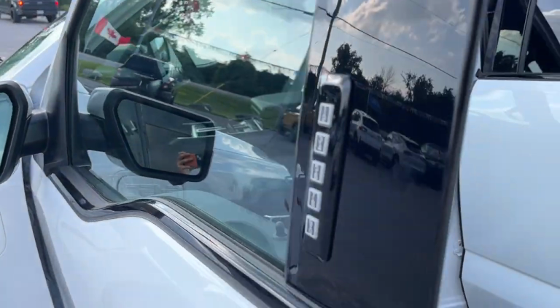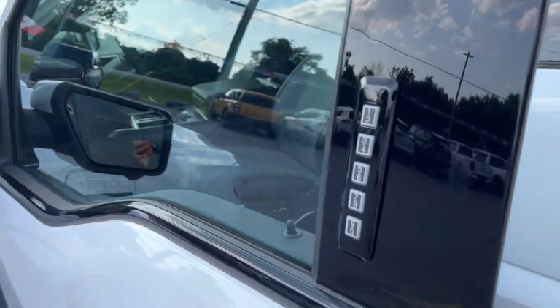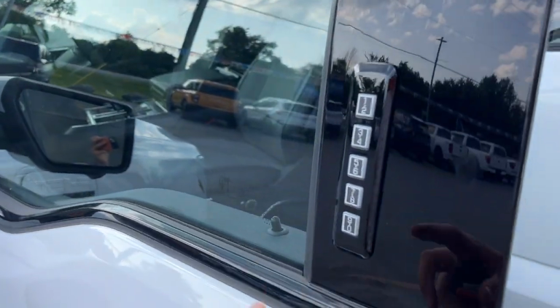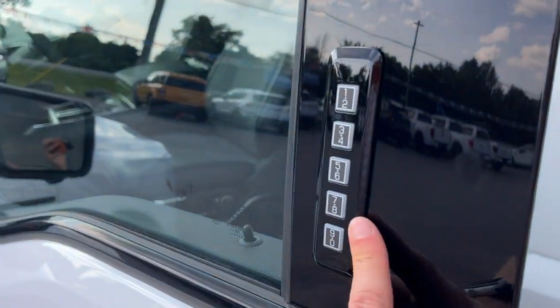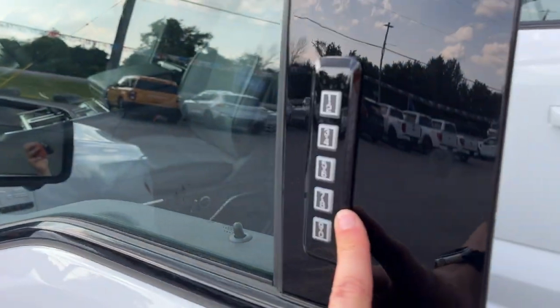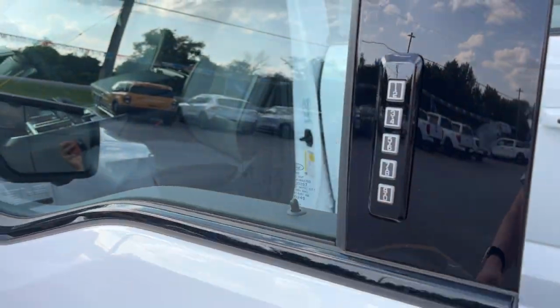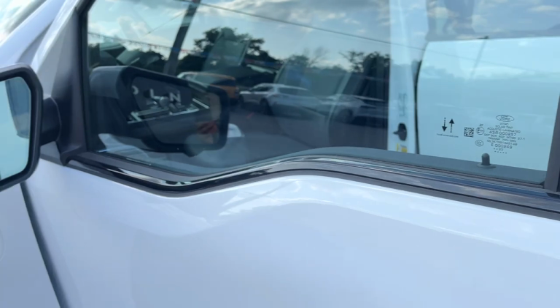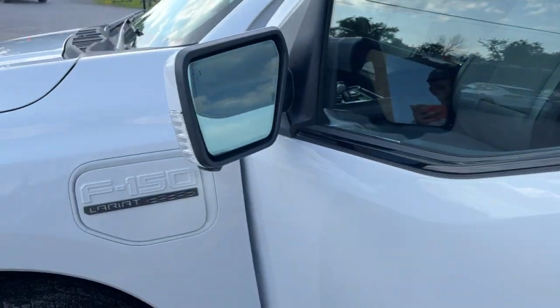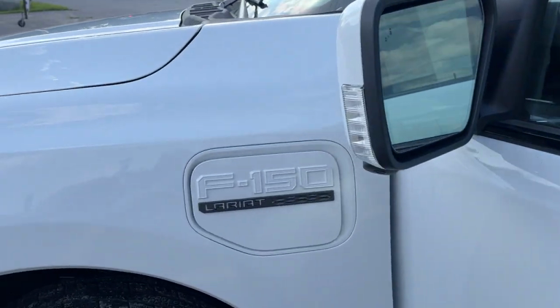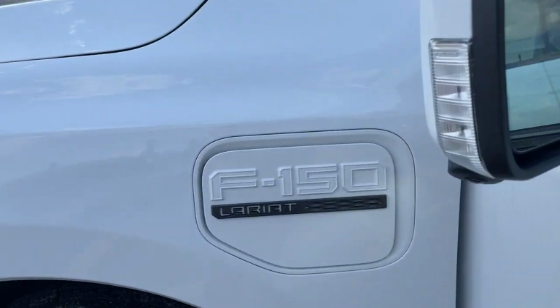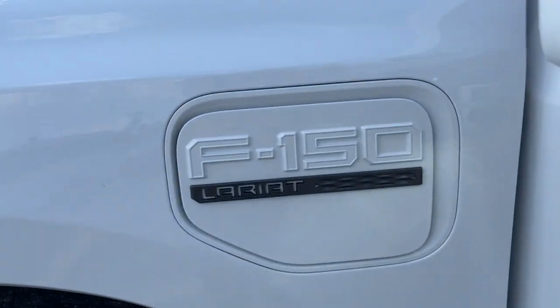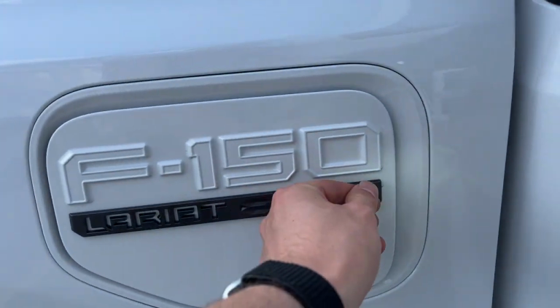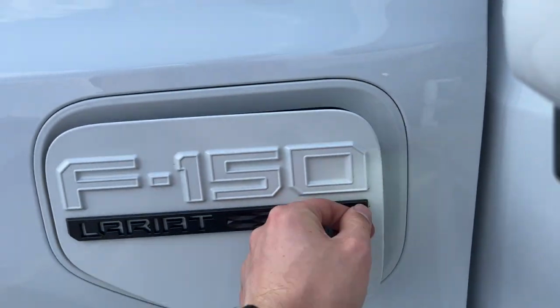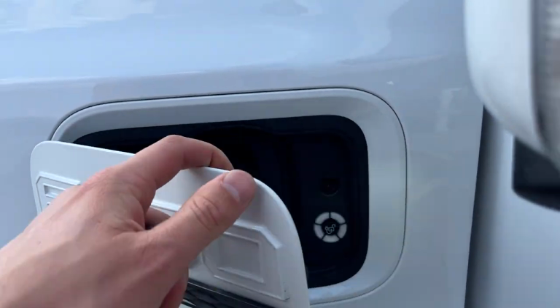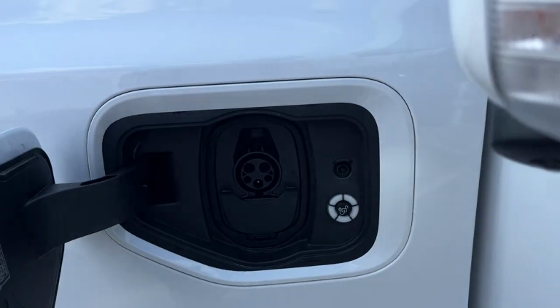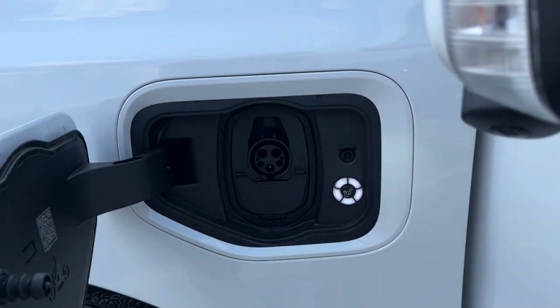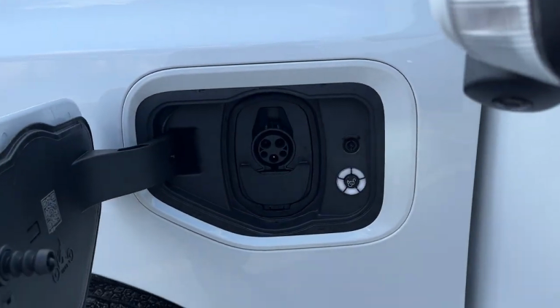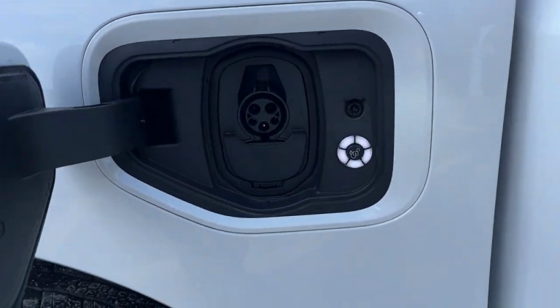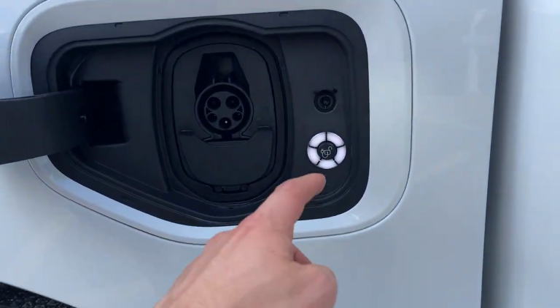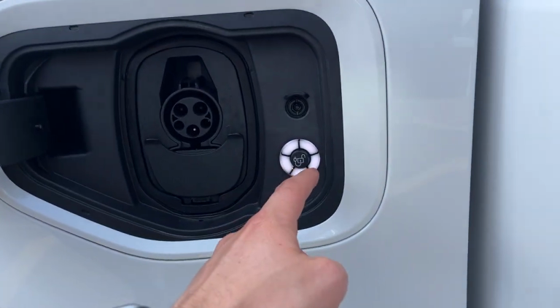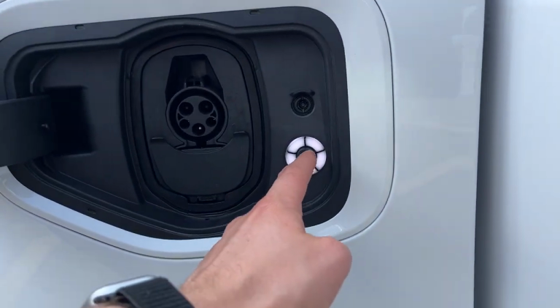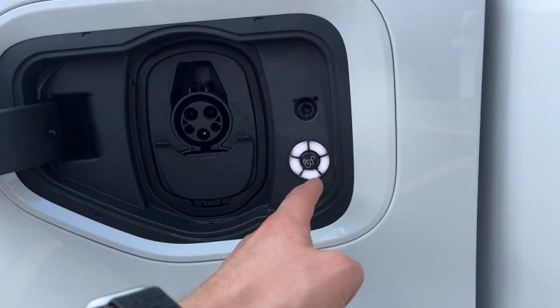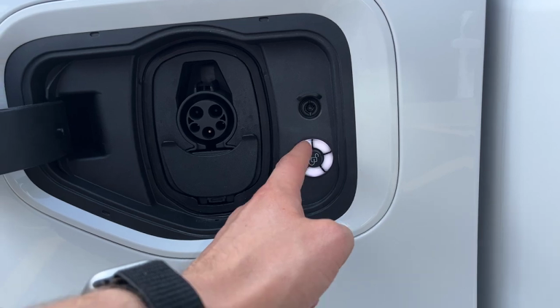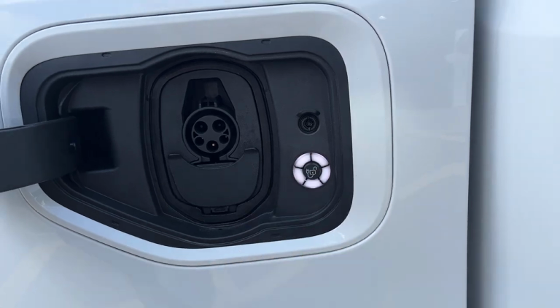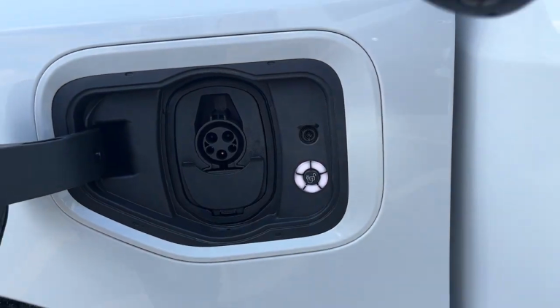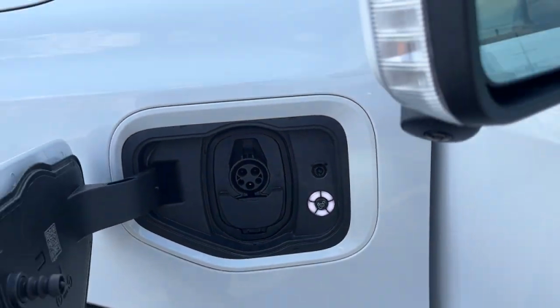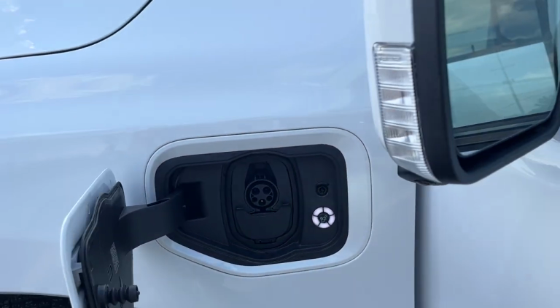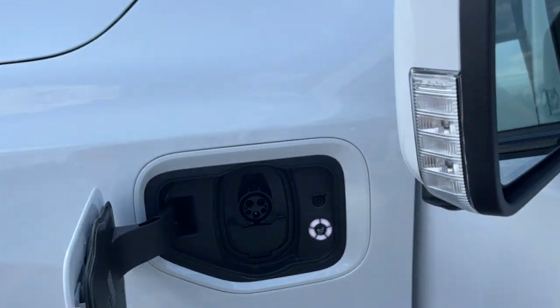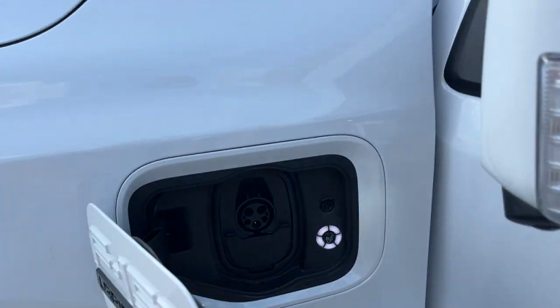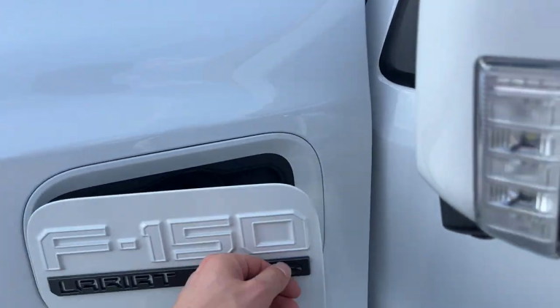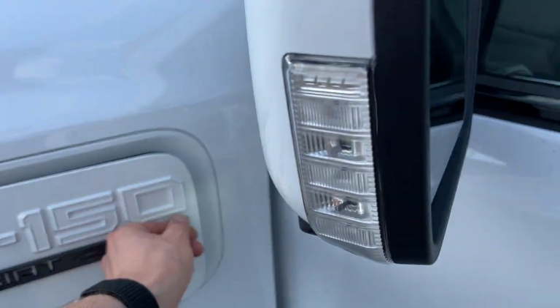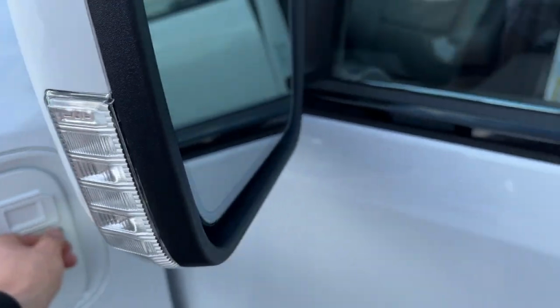You do have keyless entry on here. And I should quickly point out the charge port down here — this charge ring will tell you when you're at 20, 40, 60, 80, and 100% full.